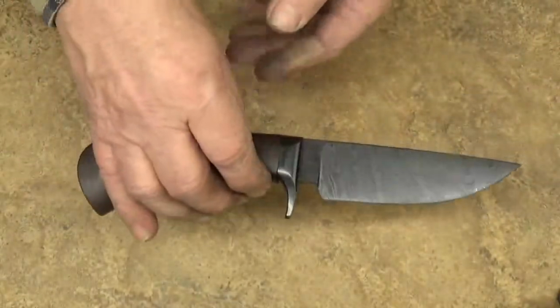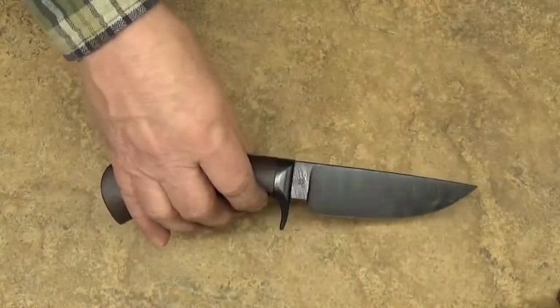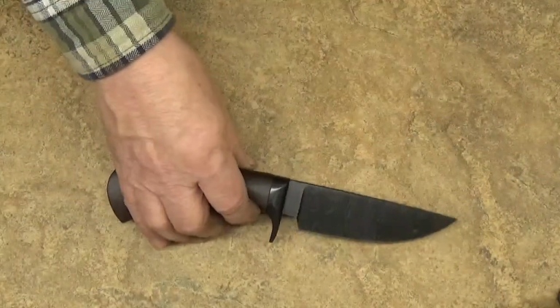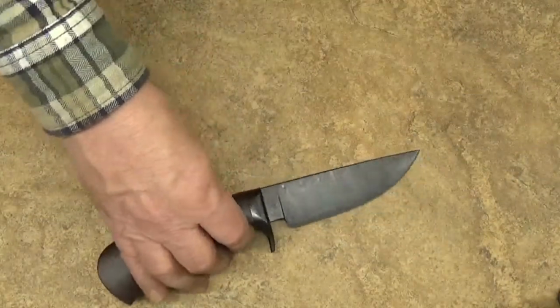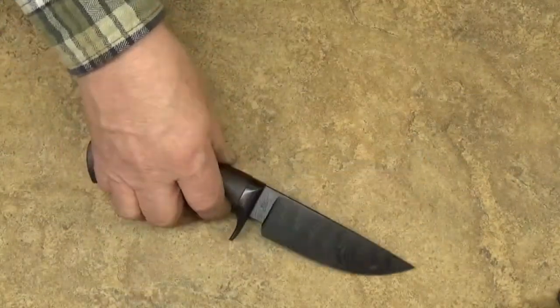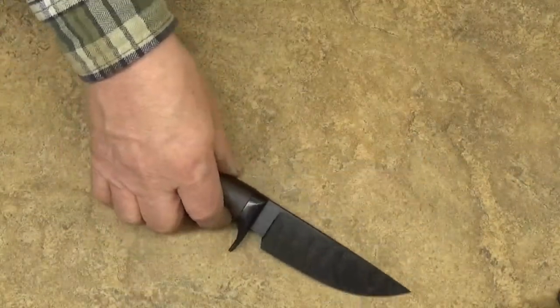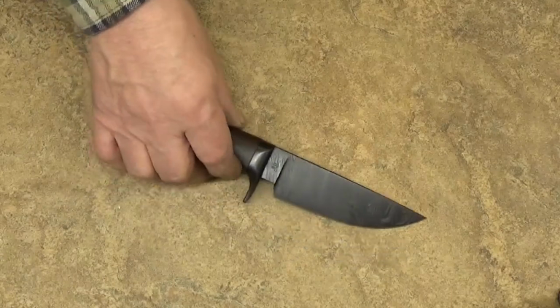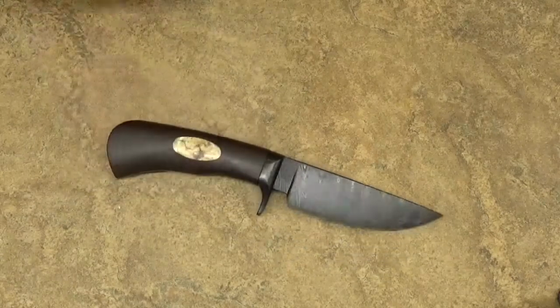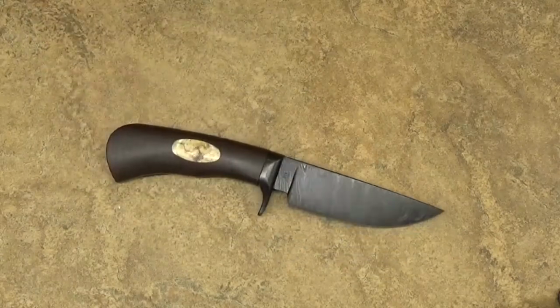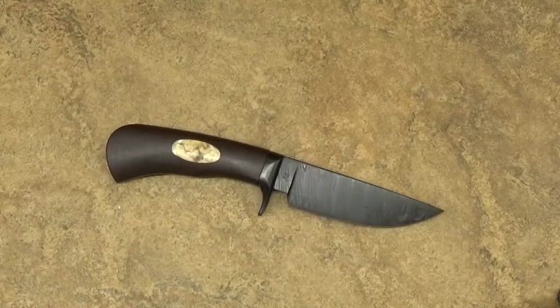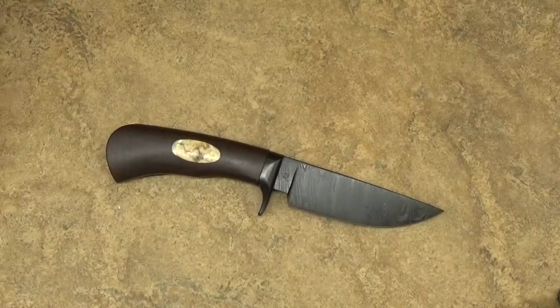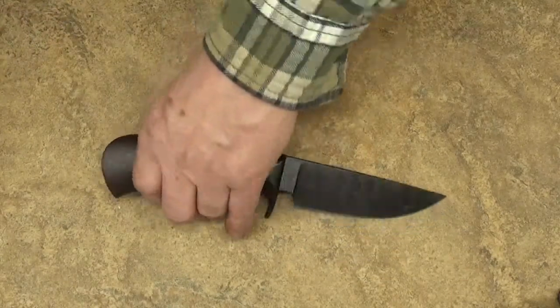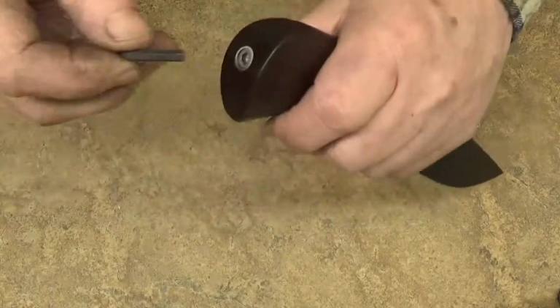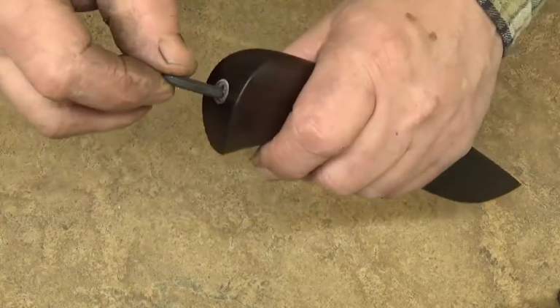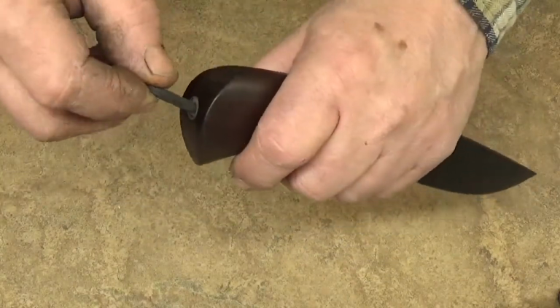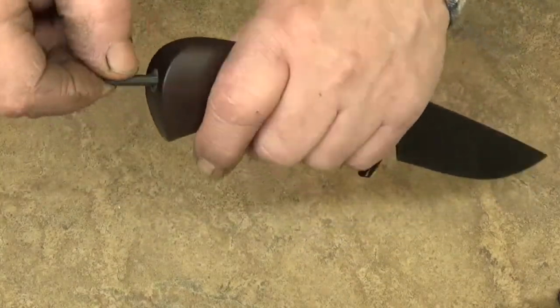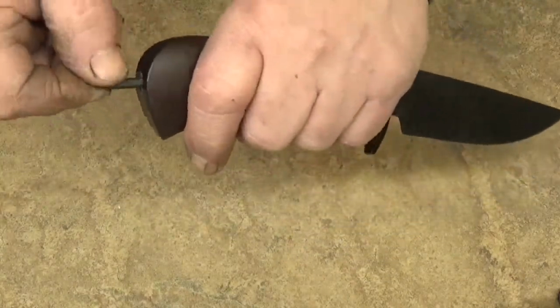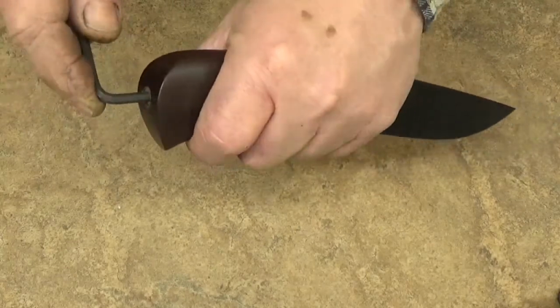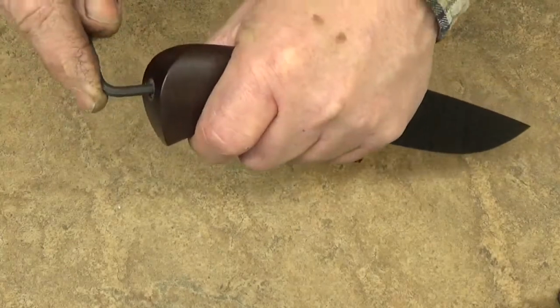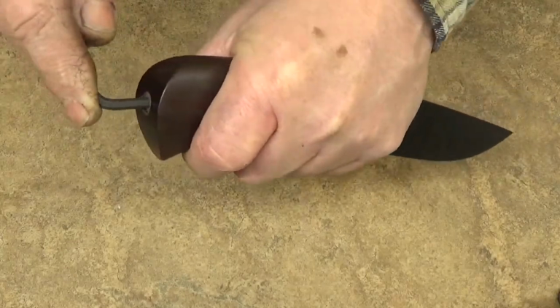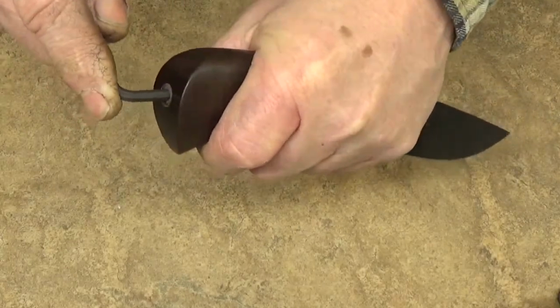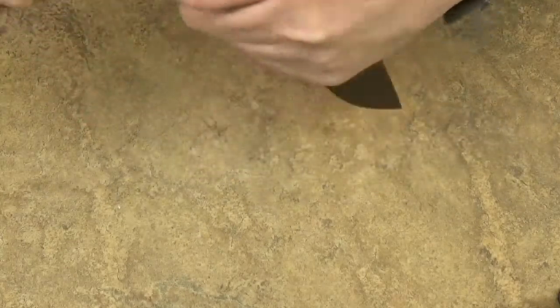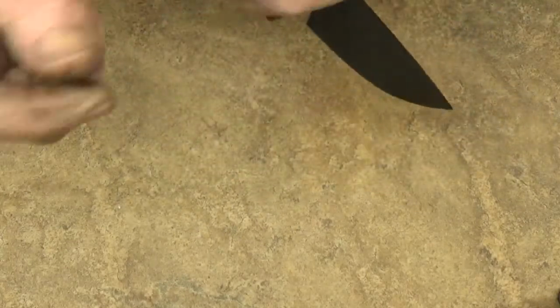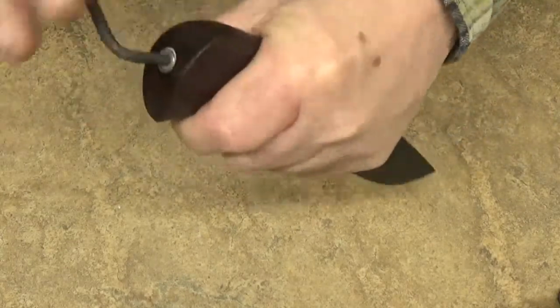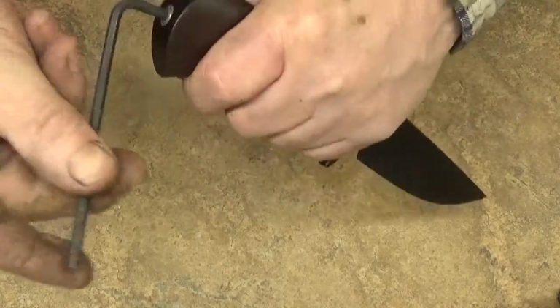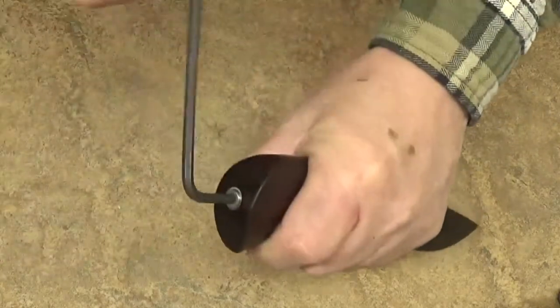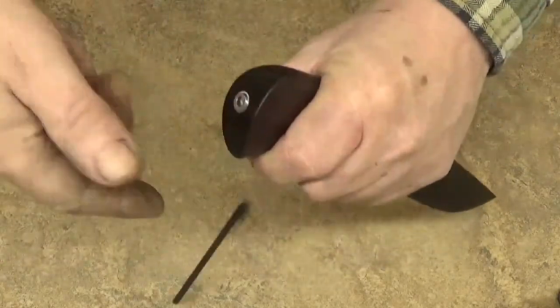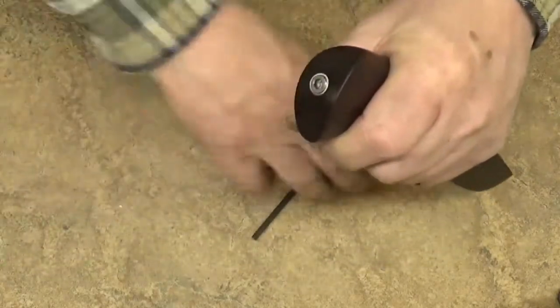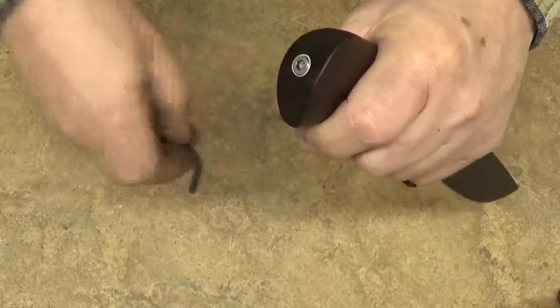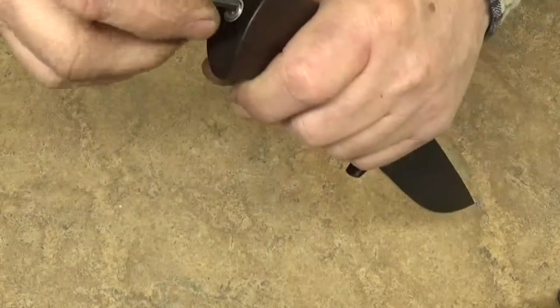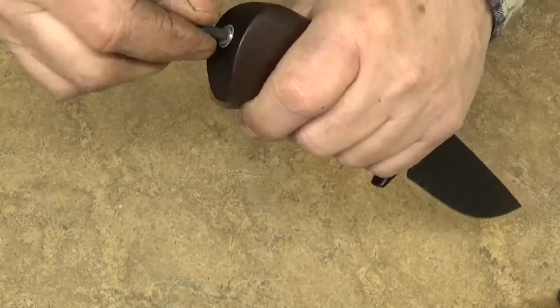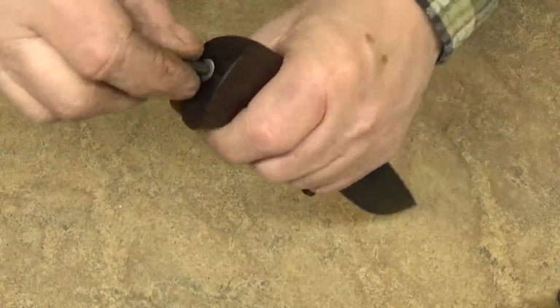So there's the mammoth tooth inlay and the ringed Gidgee. I'll also just sharpen this thing. I usually do the videos before I sharpen them.